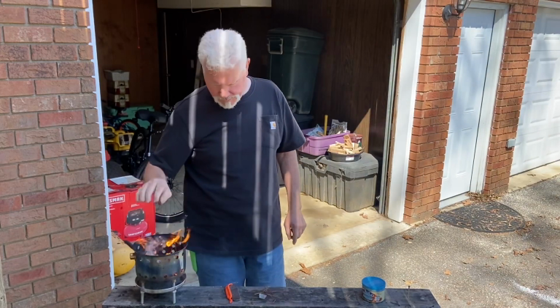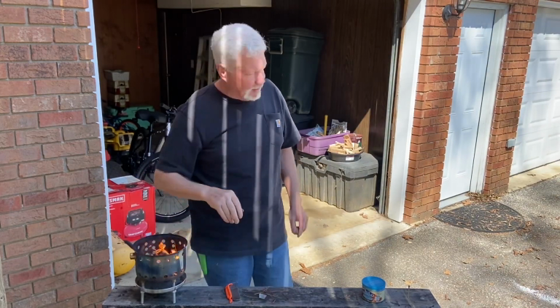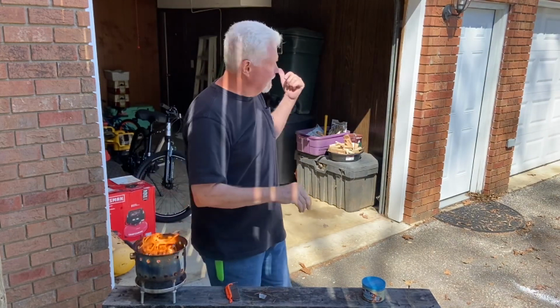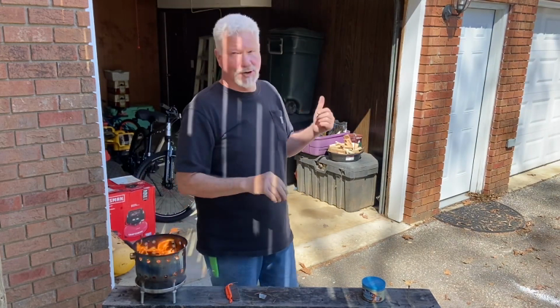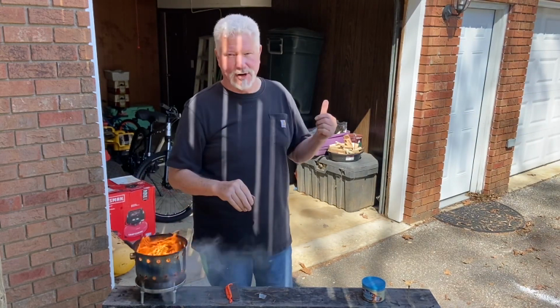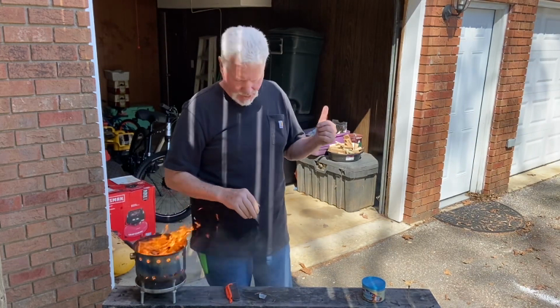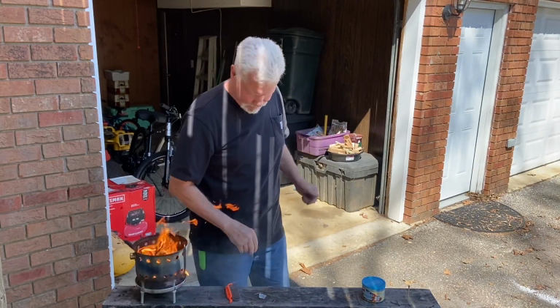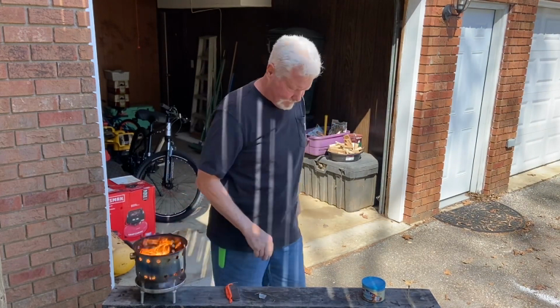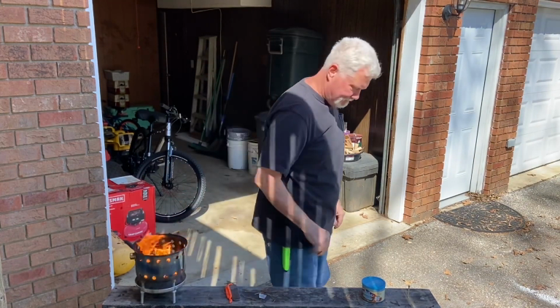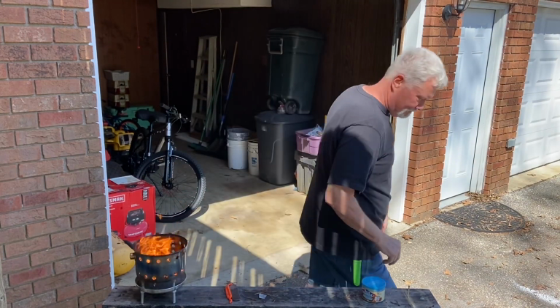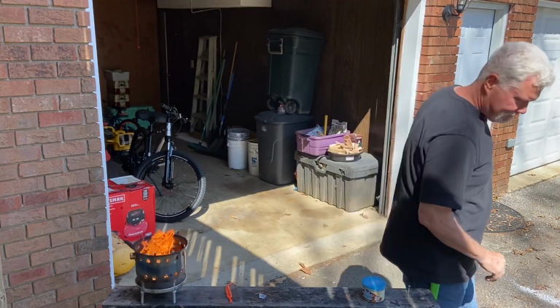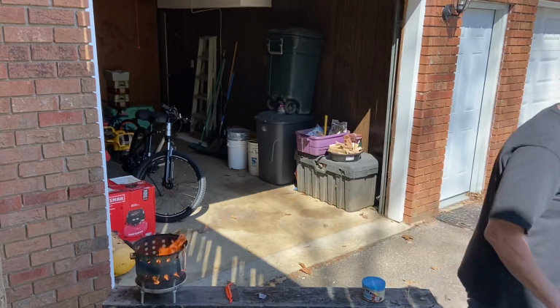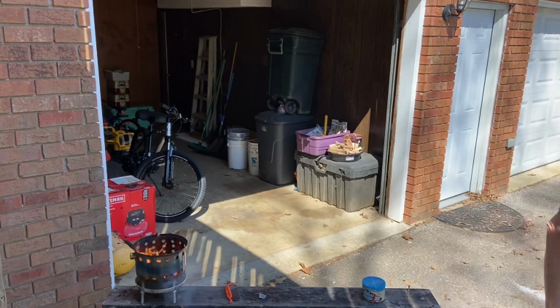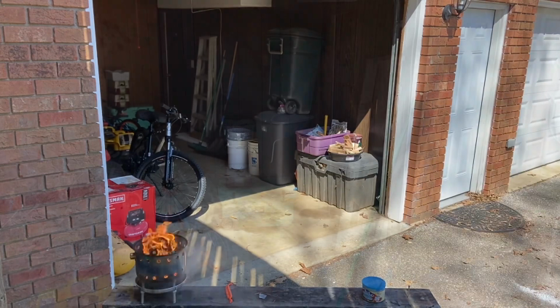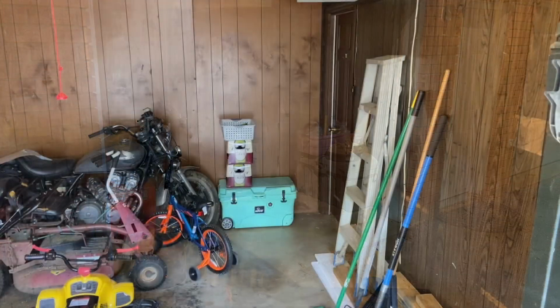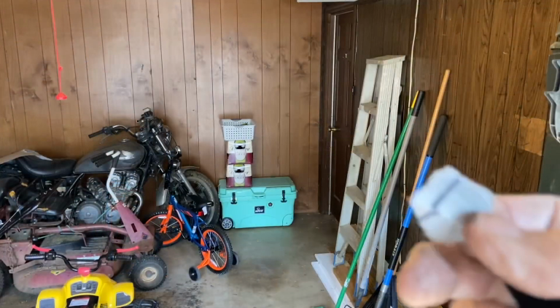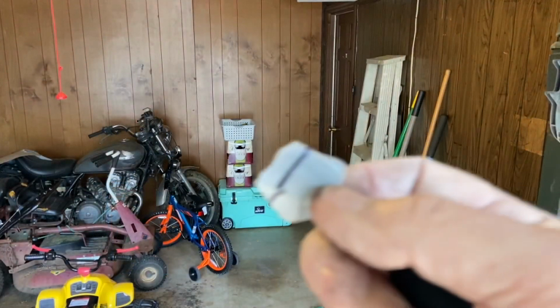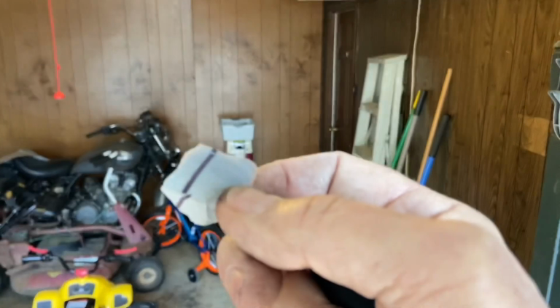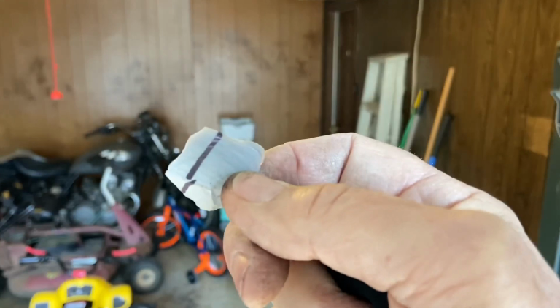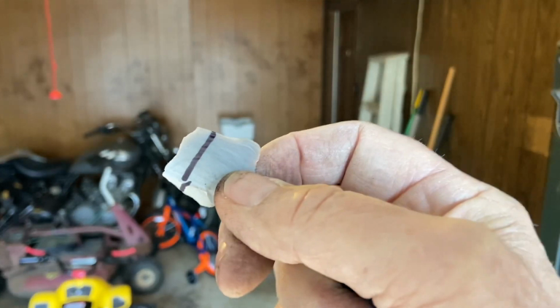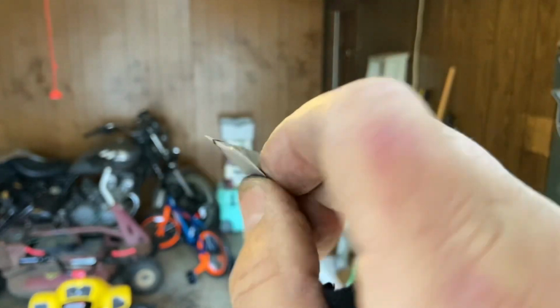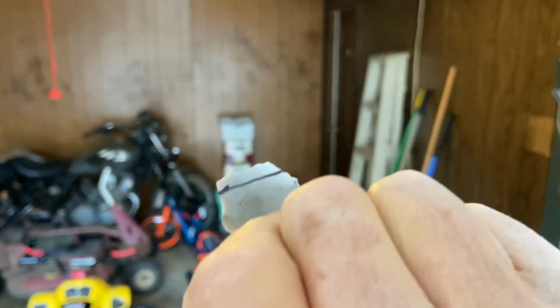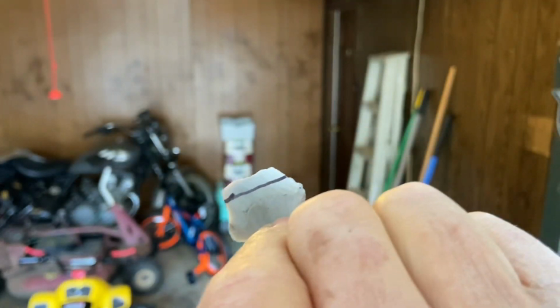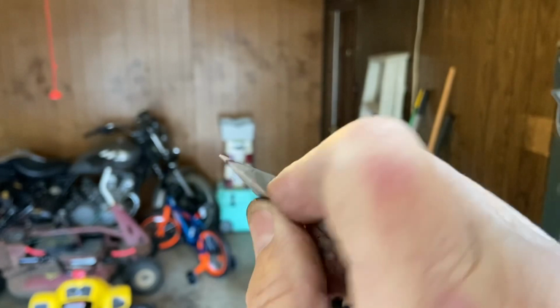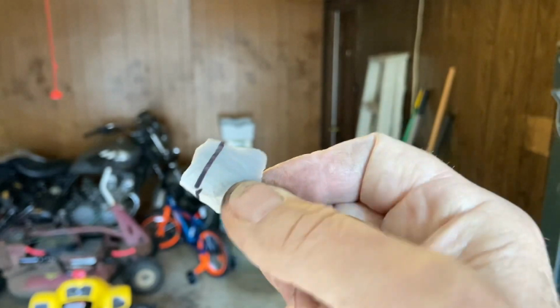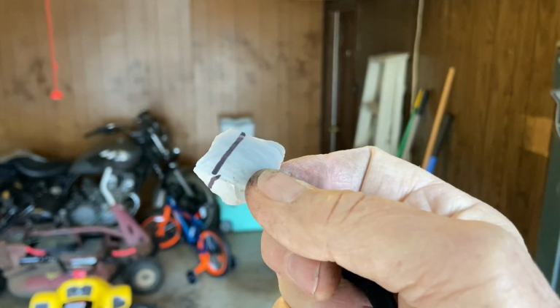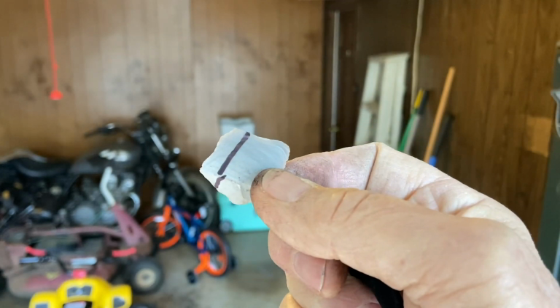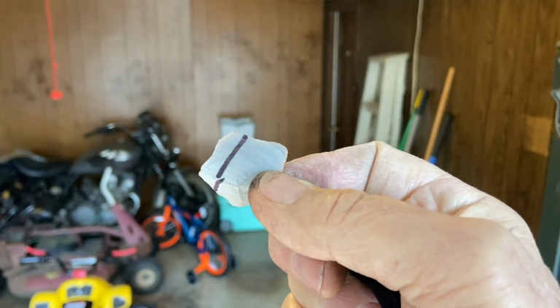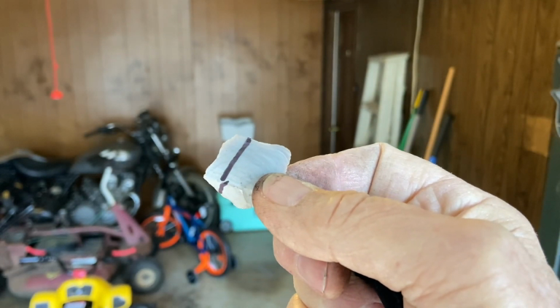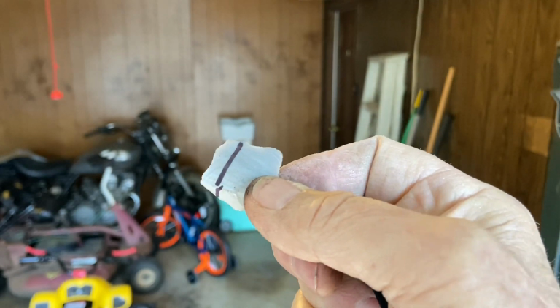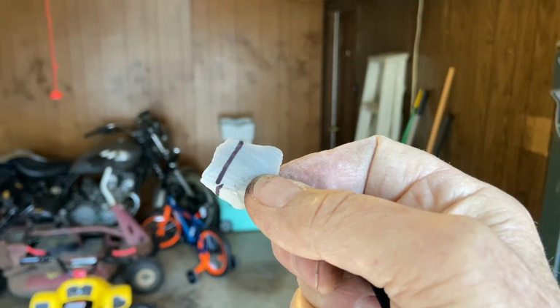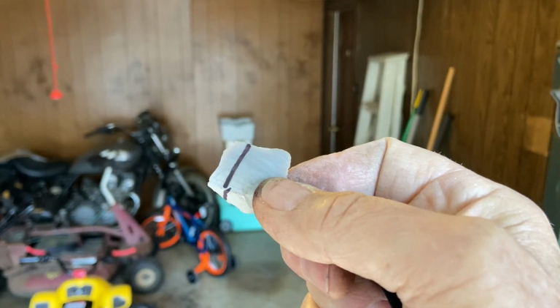All right, let's go in the garage now. Of course that edge is not hurt, not worn at all yet.